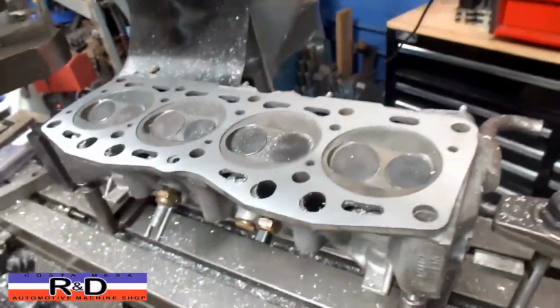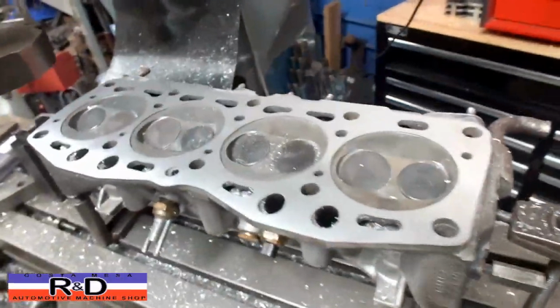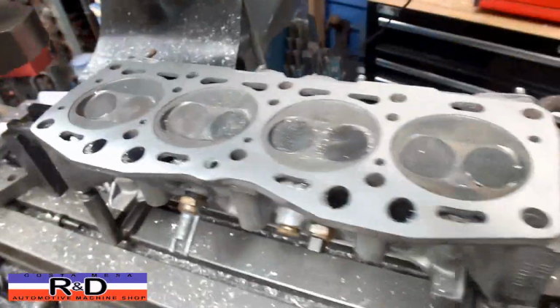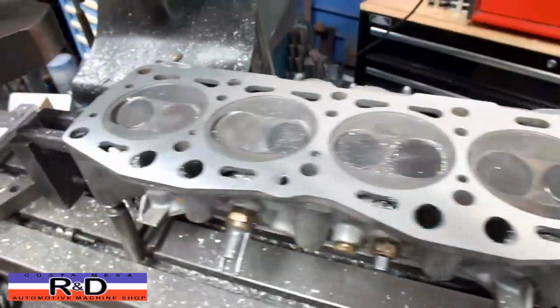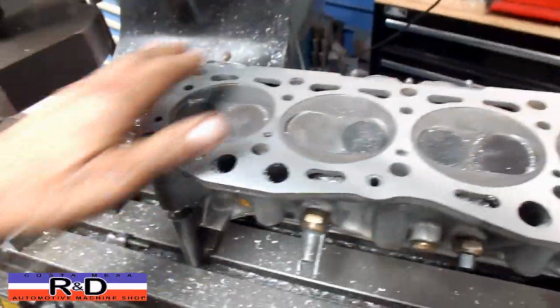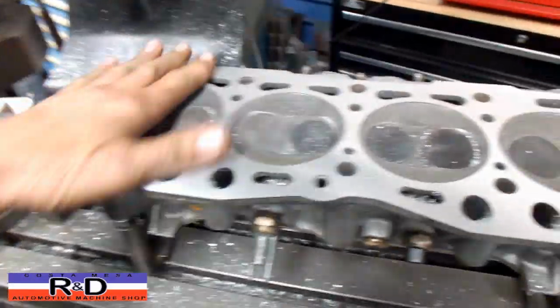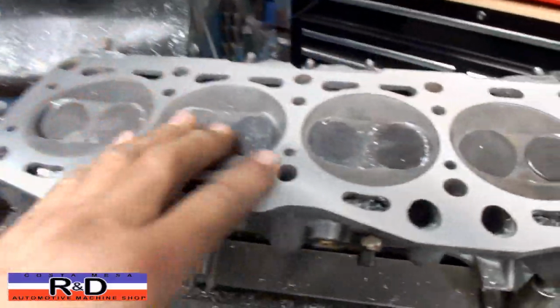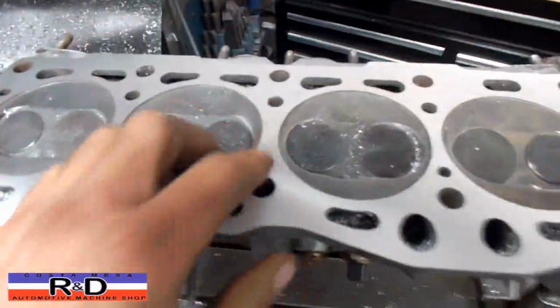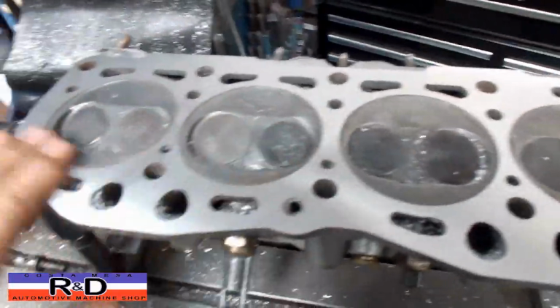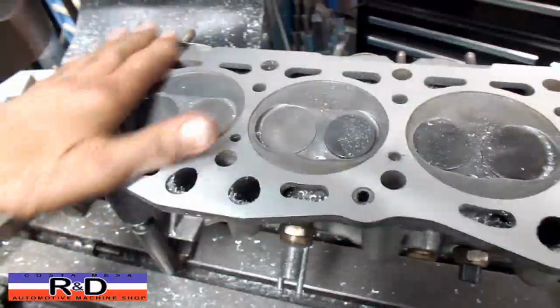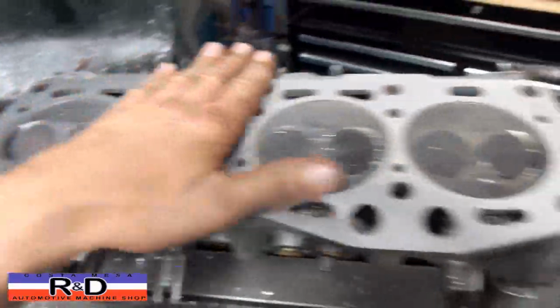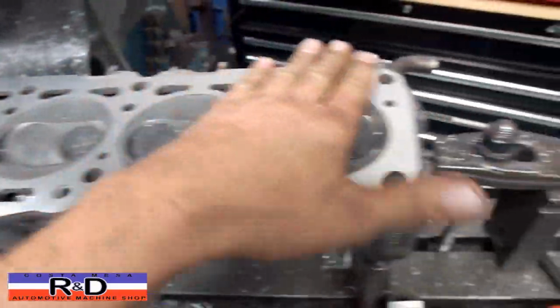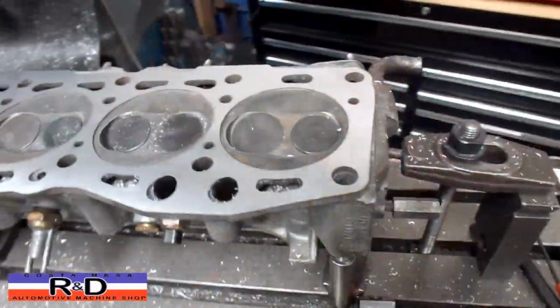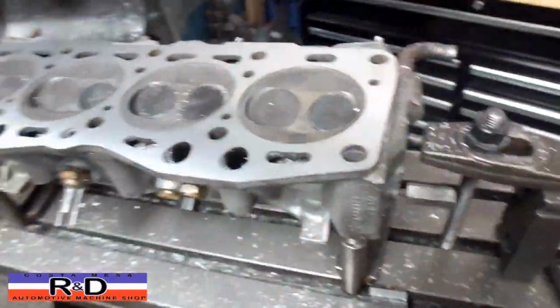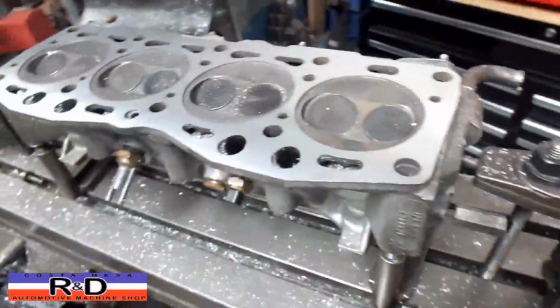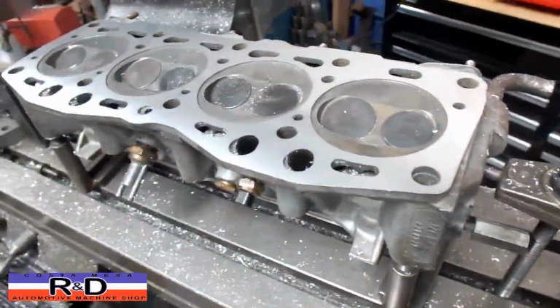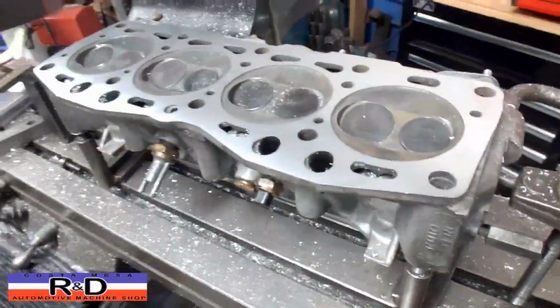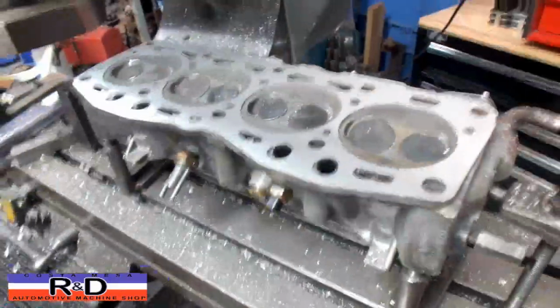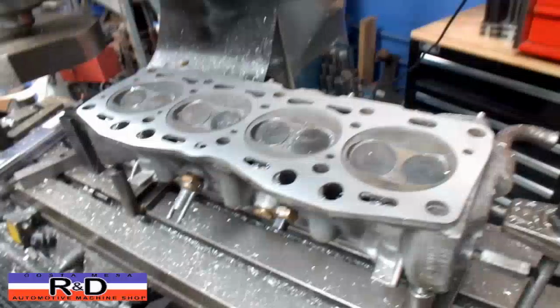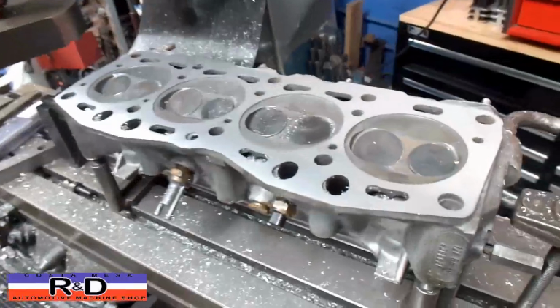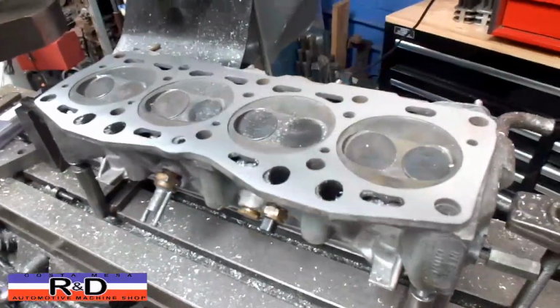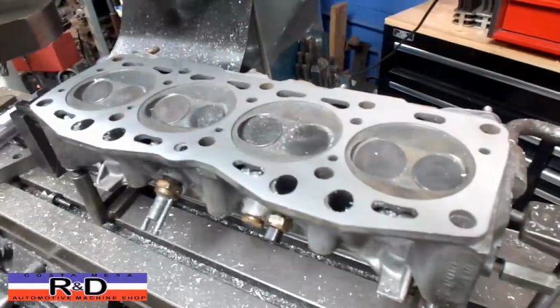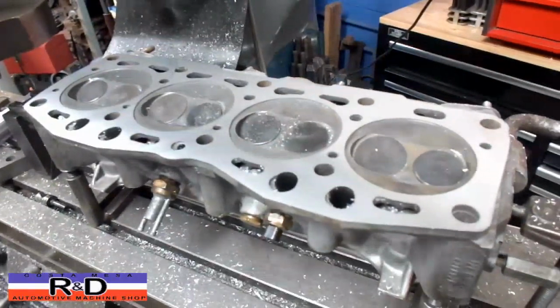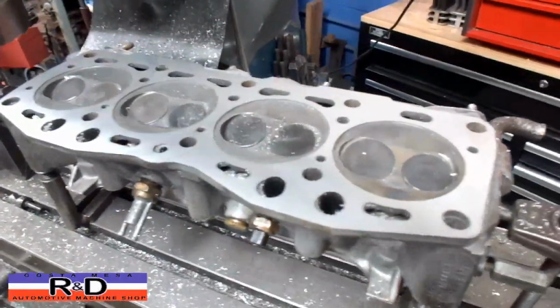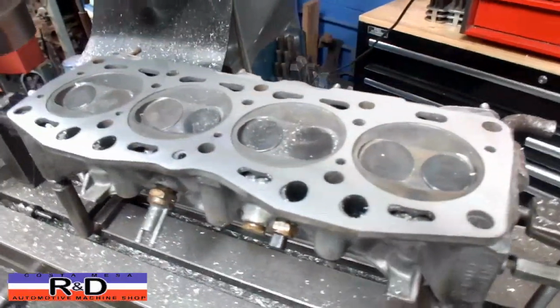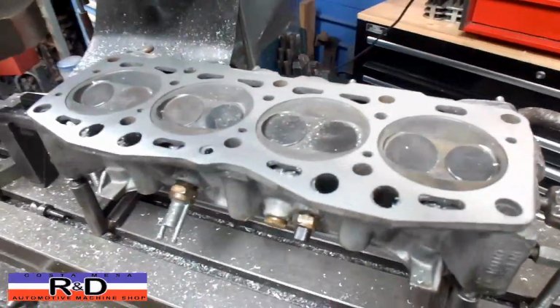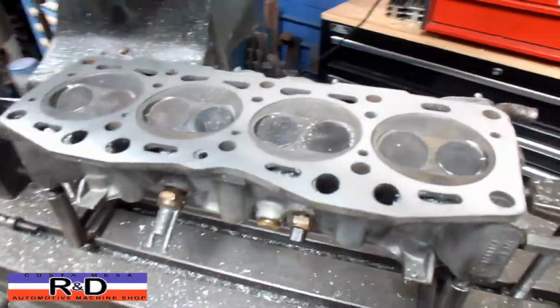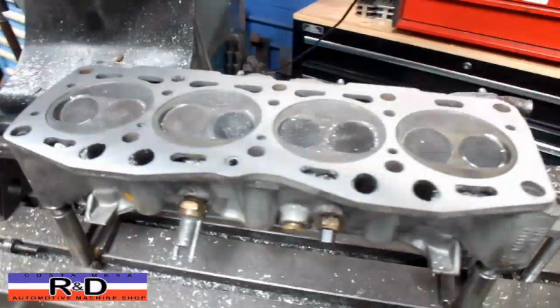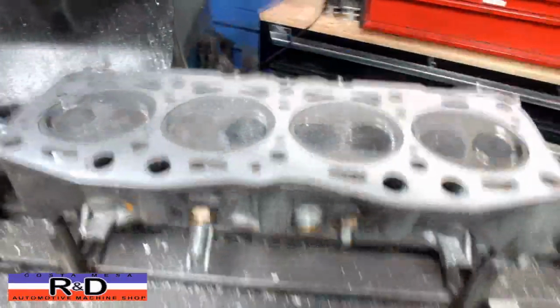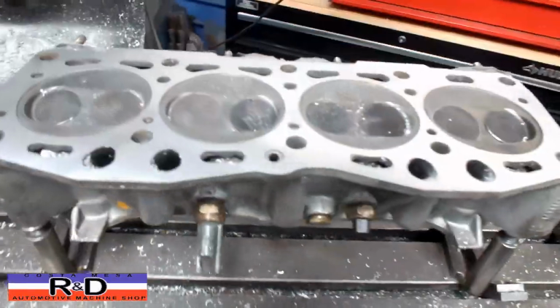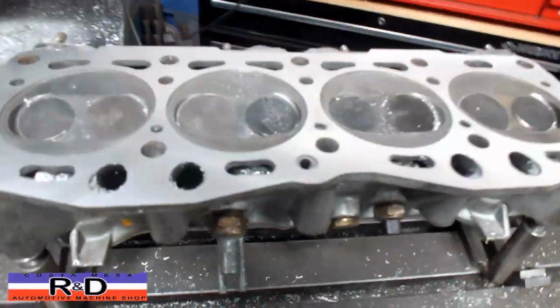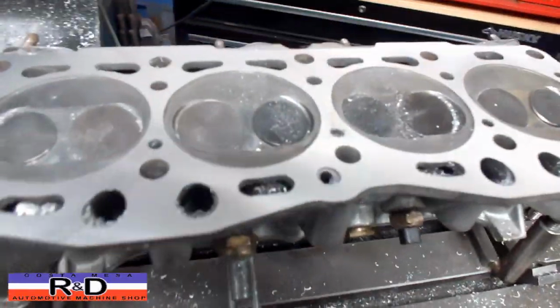This is it, and as you can see we've cleaned up everywhere. So this will be ready to go back into service. If you have questions about this, give me a call here at Costa Mesa R&D. We'll see you soon.